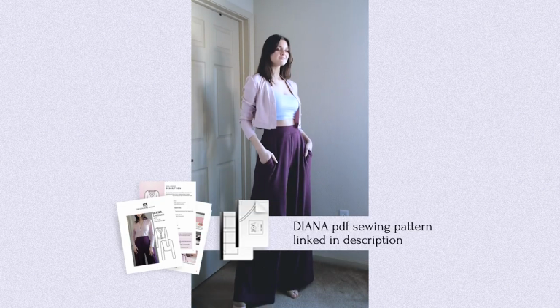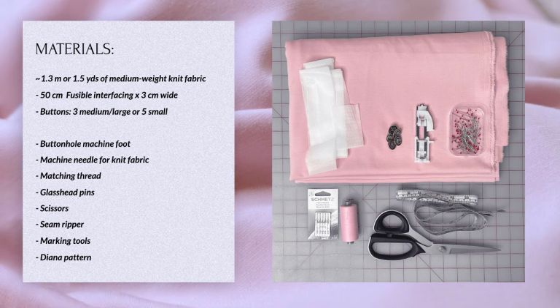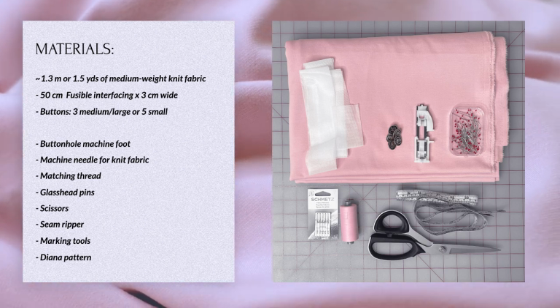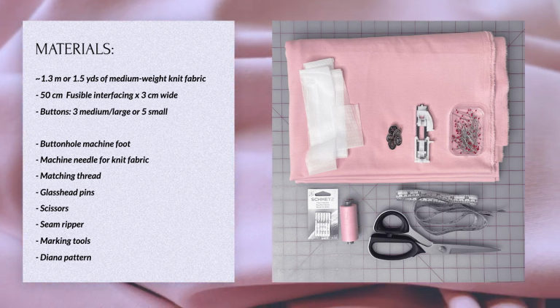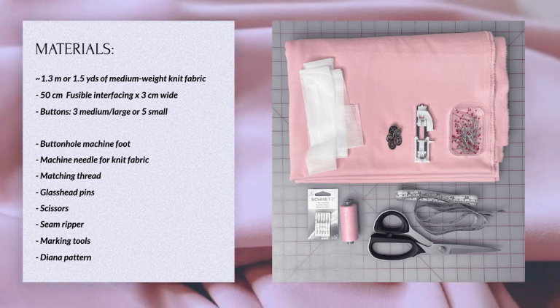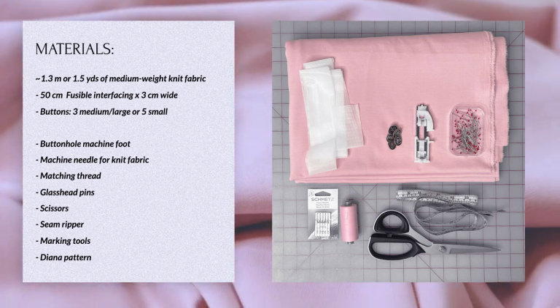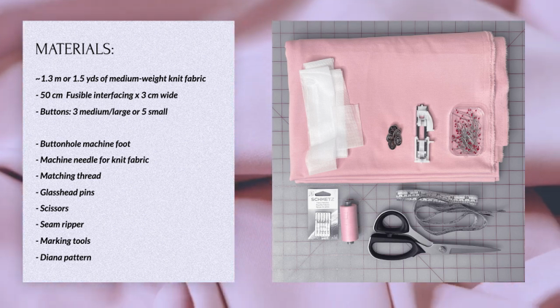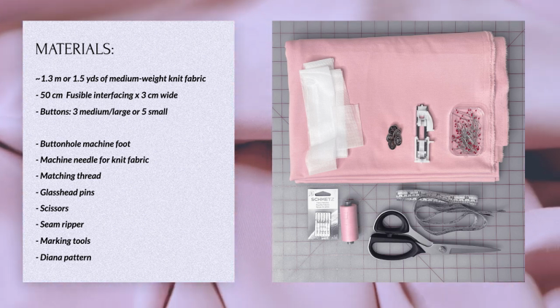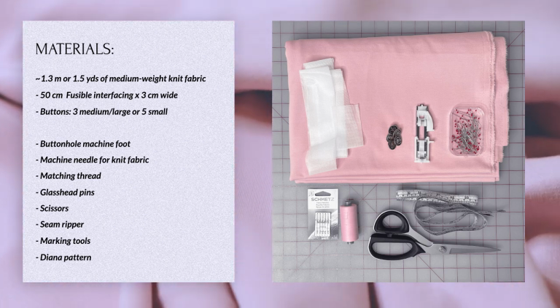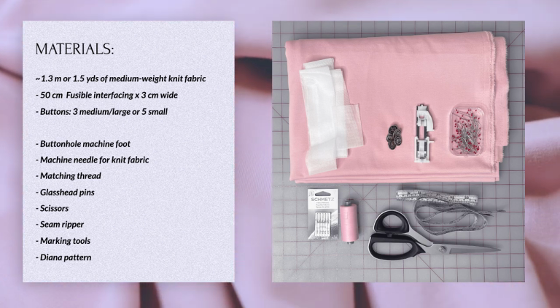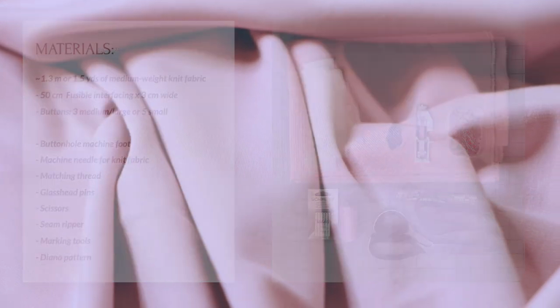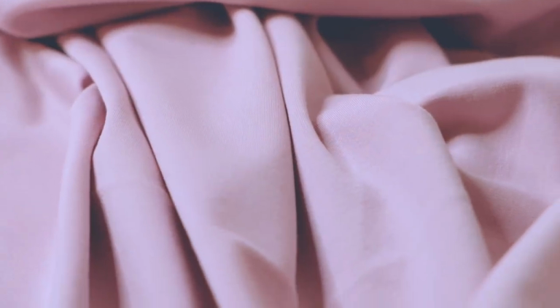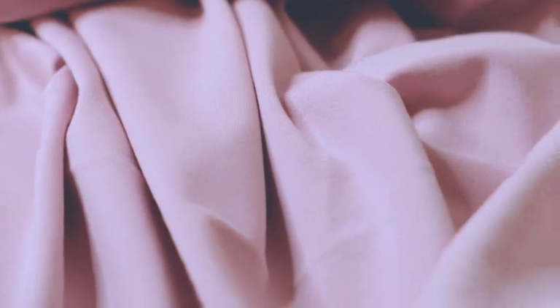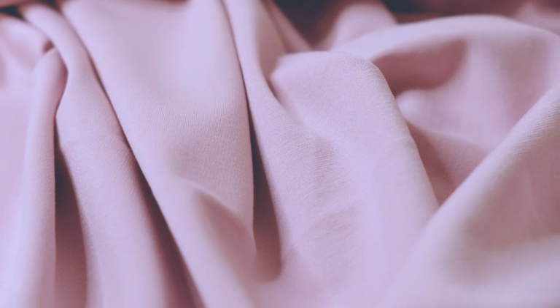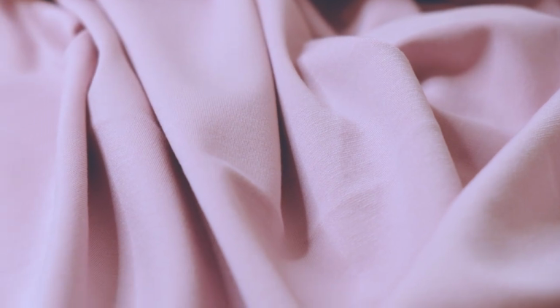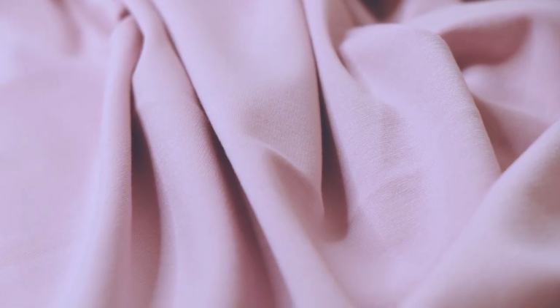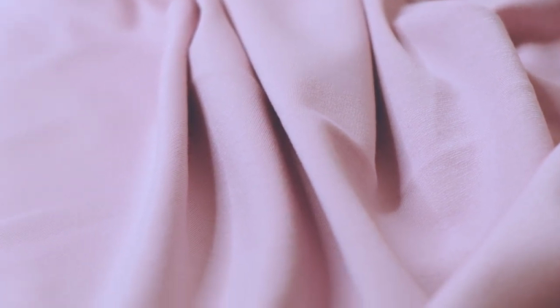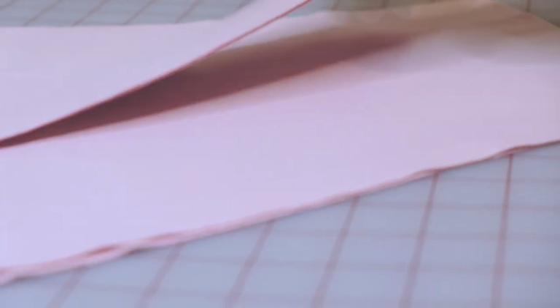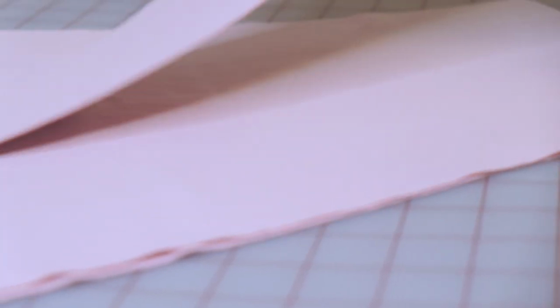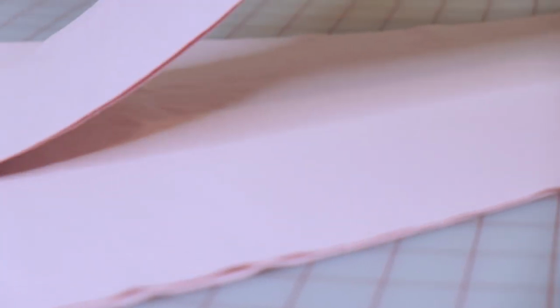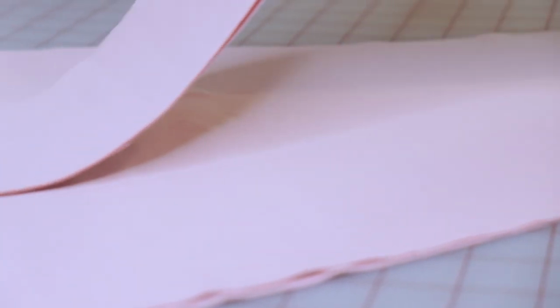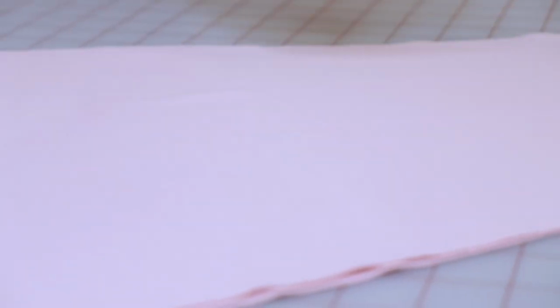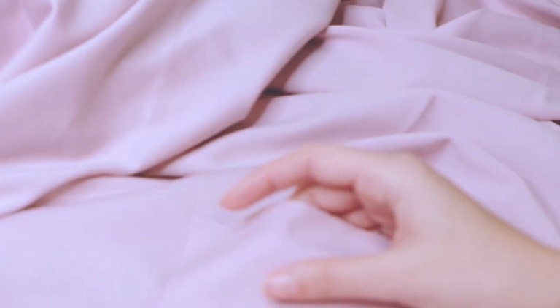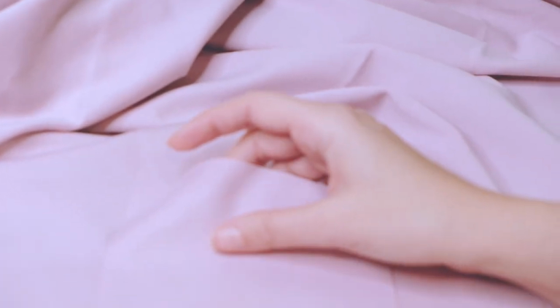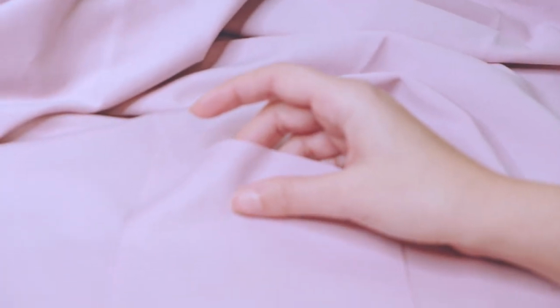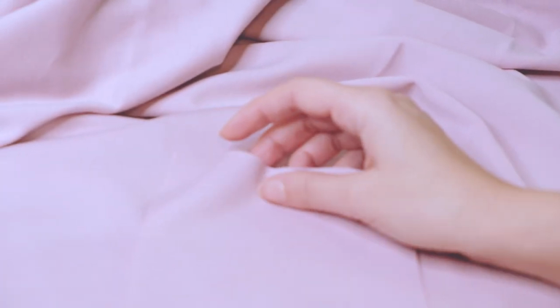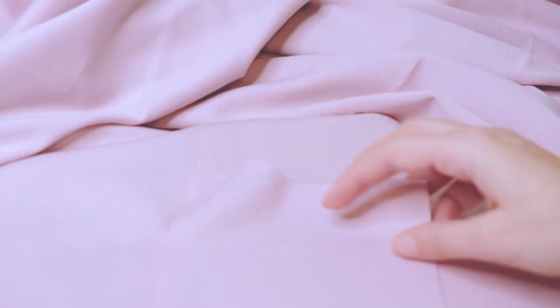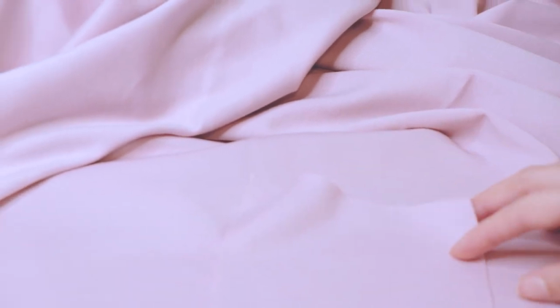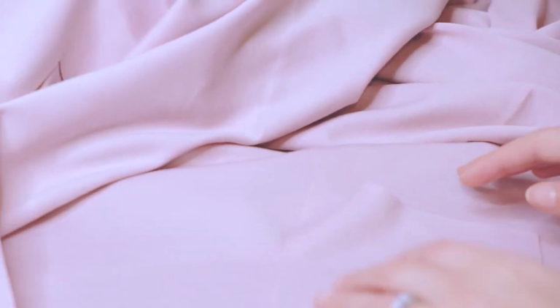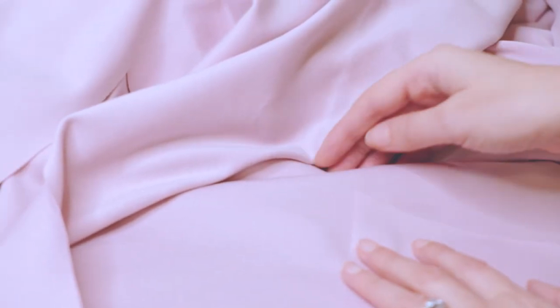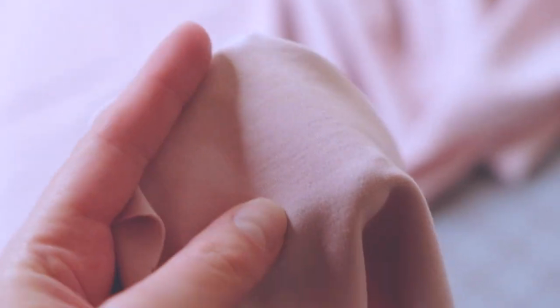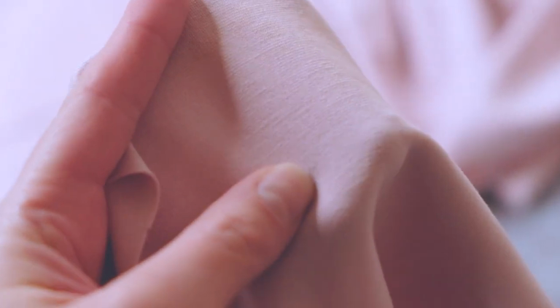Here are the materials that we'll need. The fabric I'm using is a ponte knit. You can use any medium weight moderate stretch knit fabric such as a sweater knit, a french terry, or a ribbed knit.